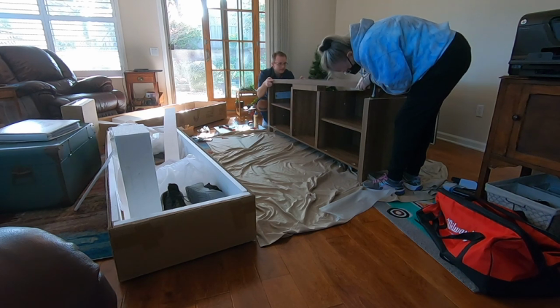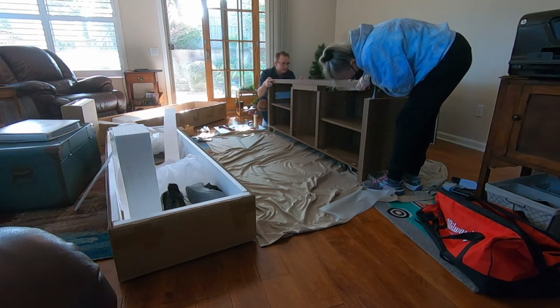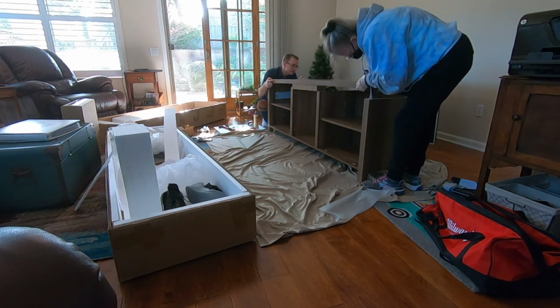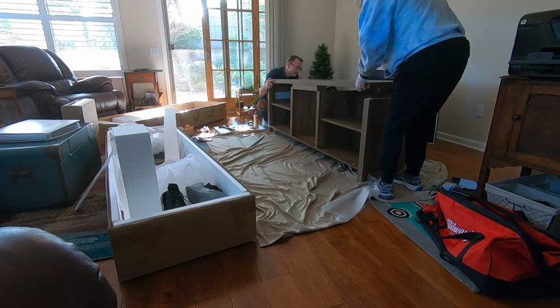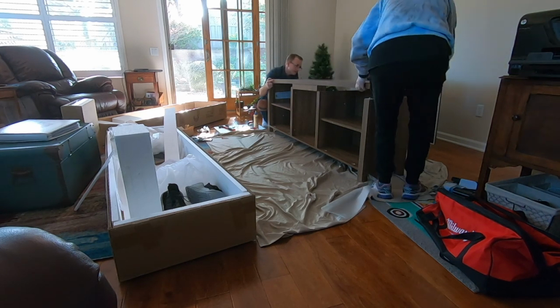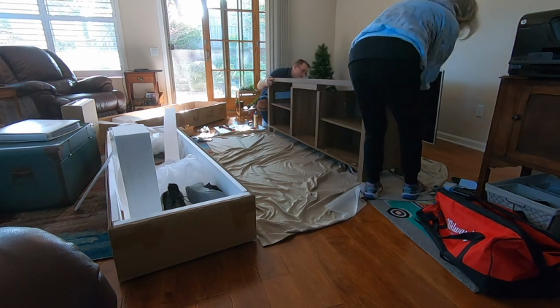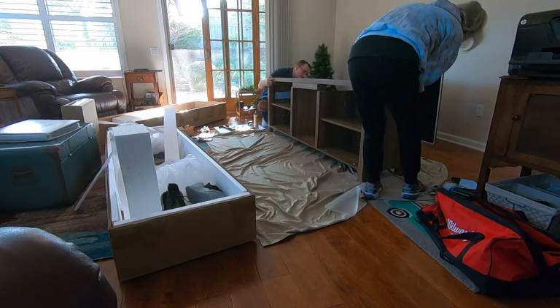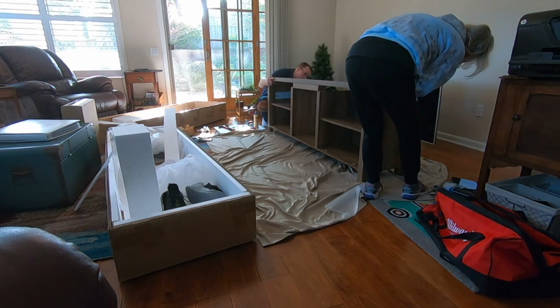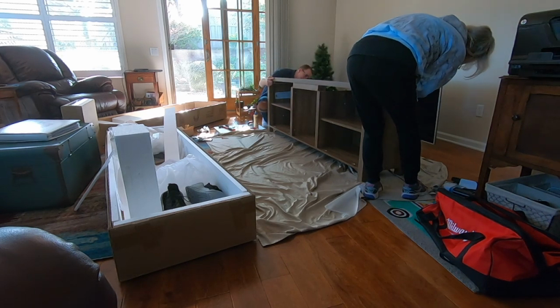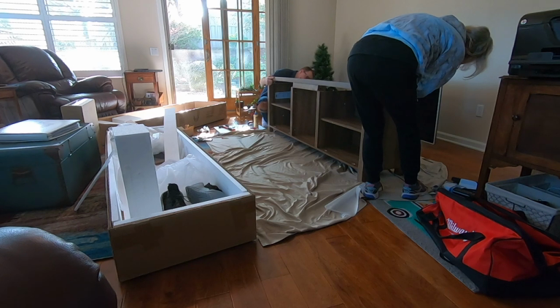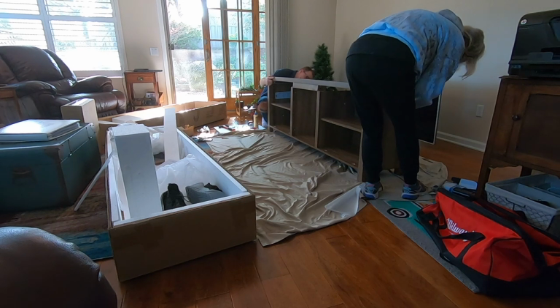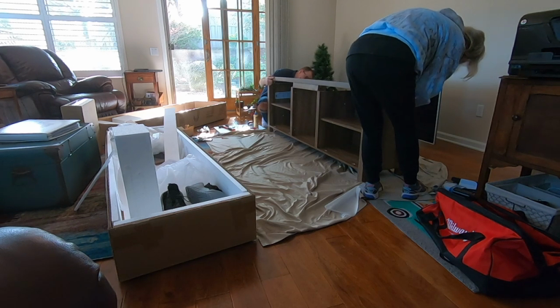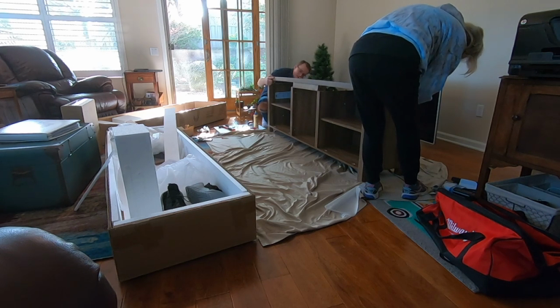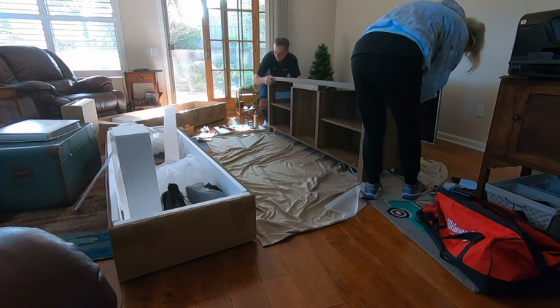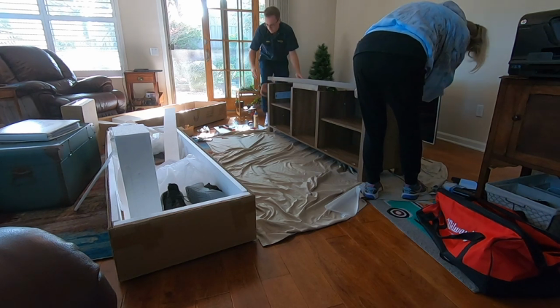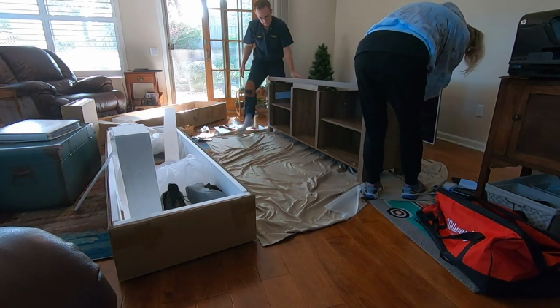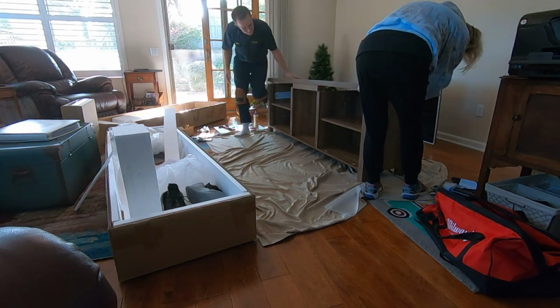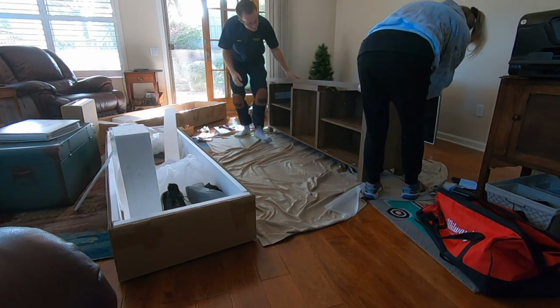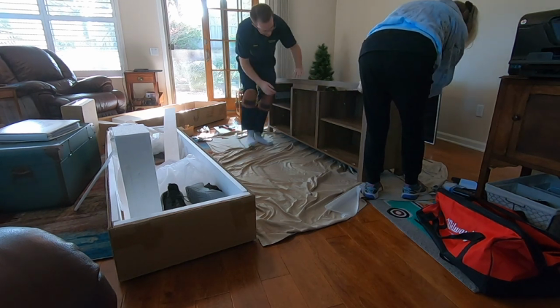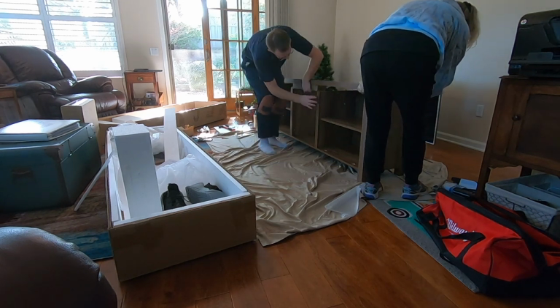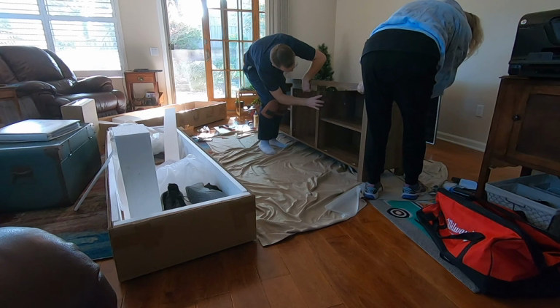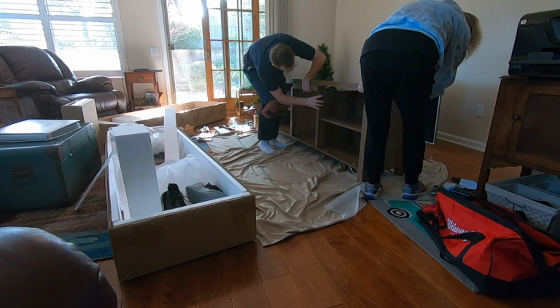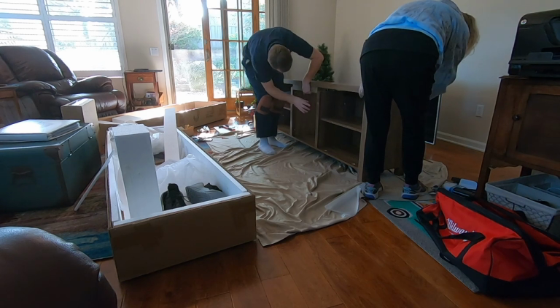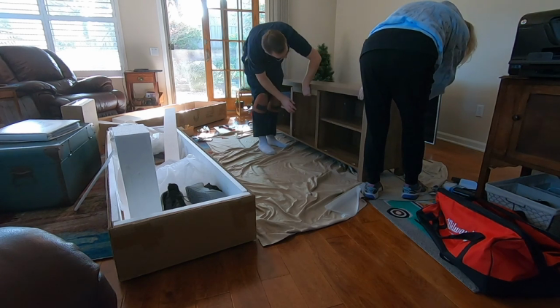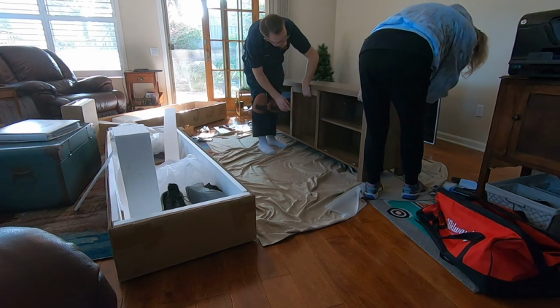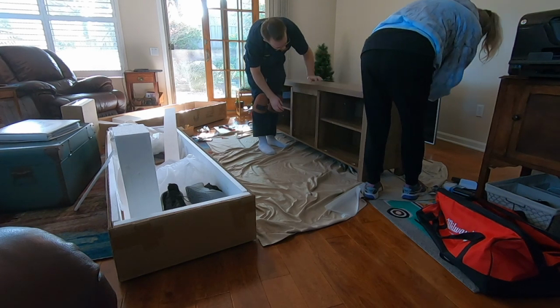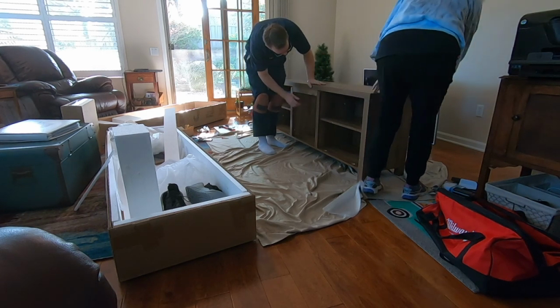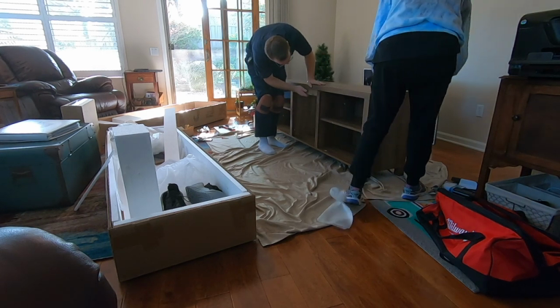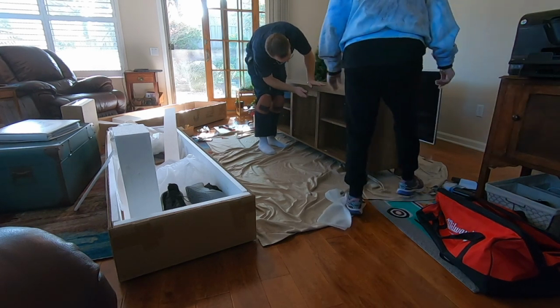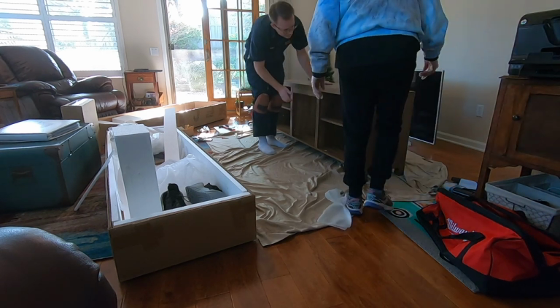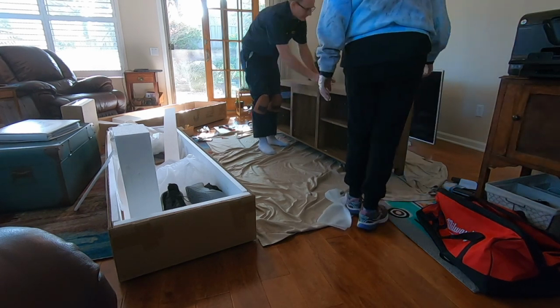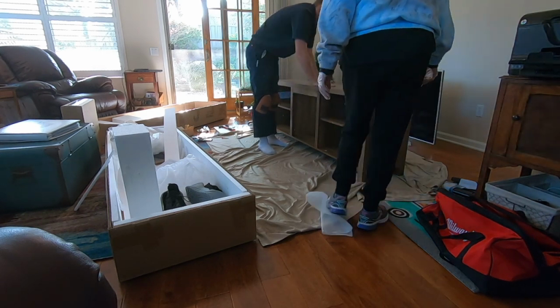I've got mine lined up, how are yours looking? Yeah, let's do this one here — see, this one needs to fall in there. Okay, there, perfect.